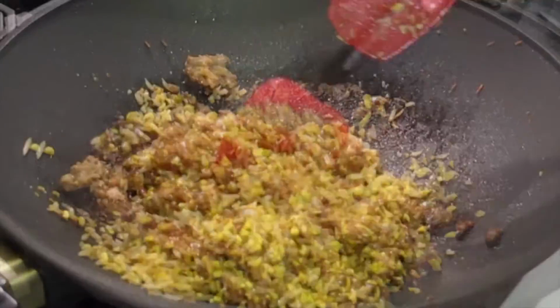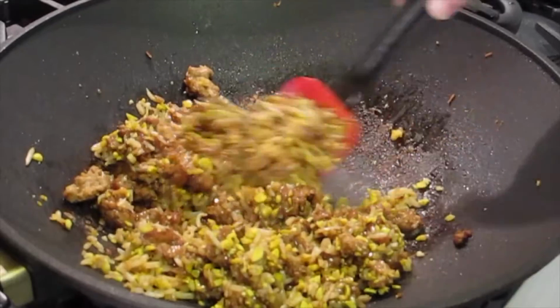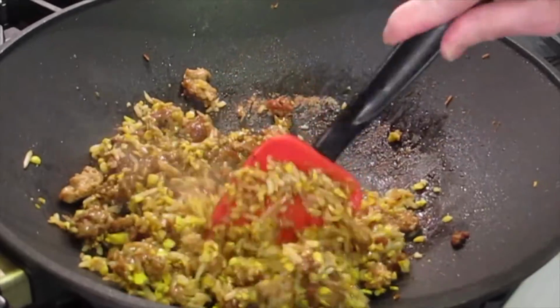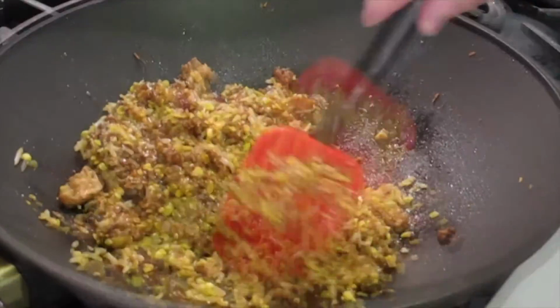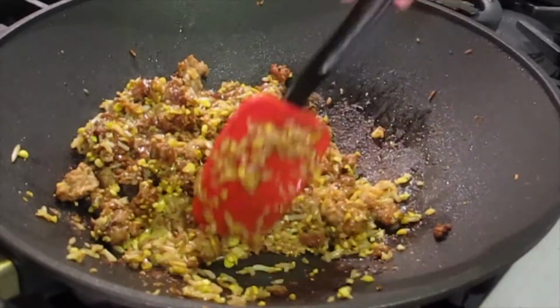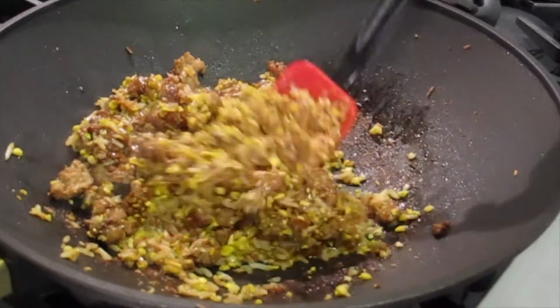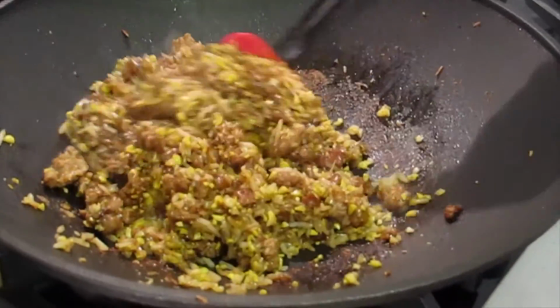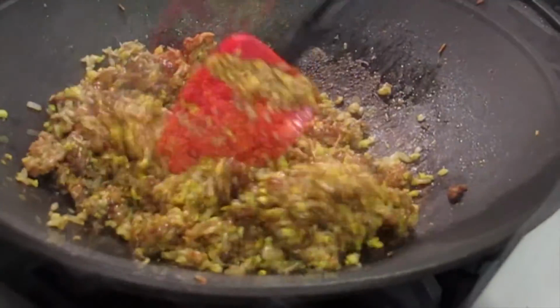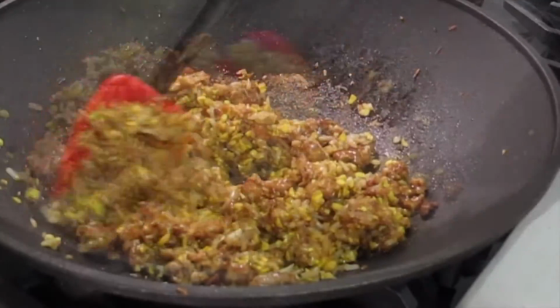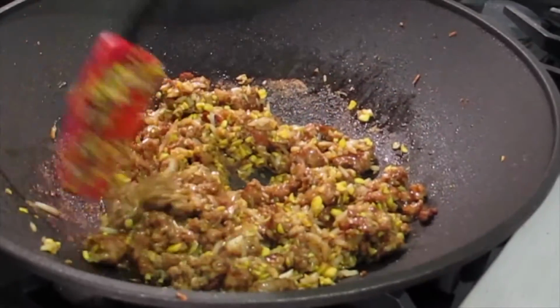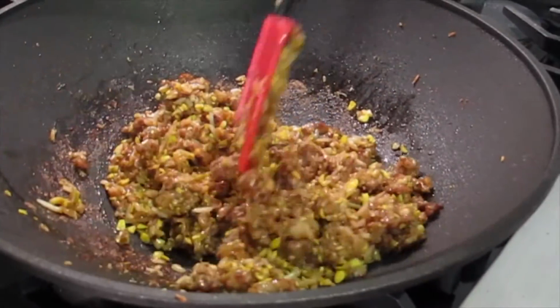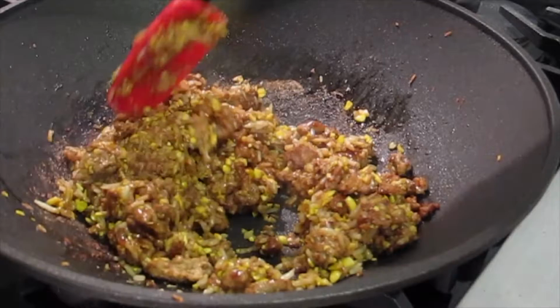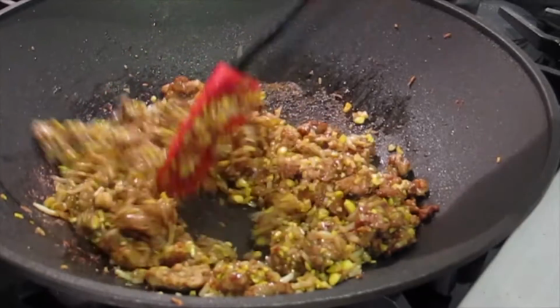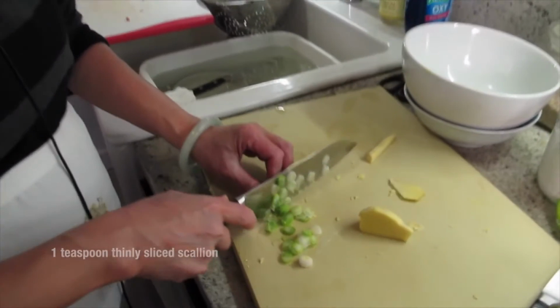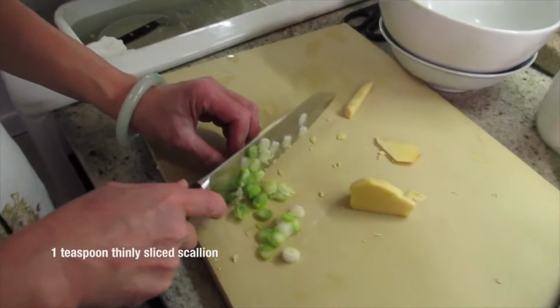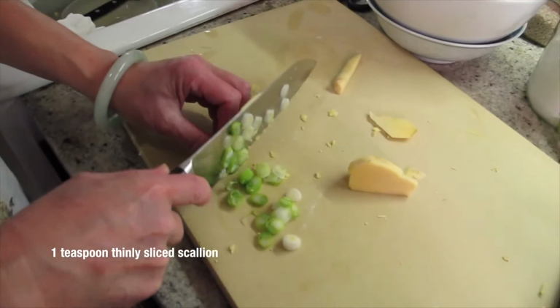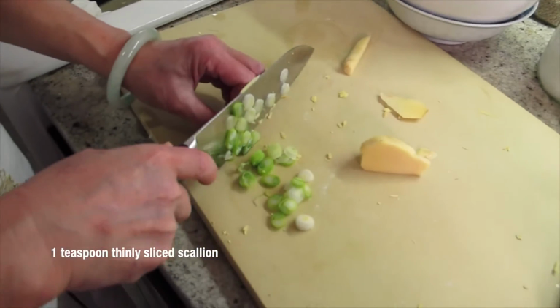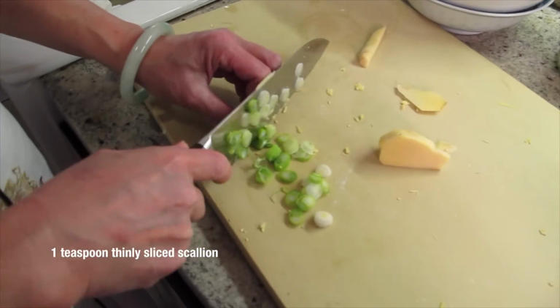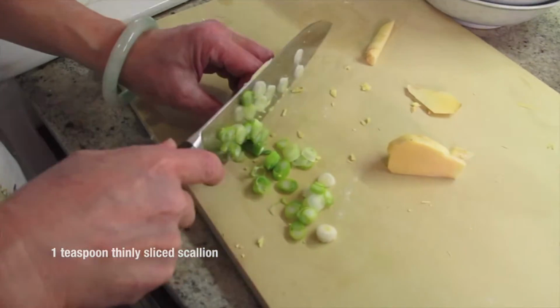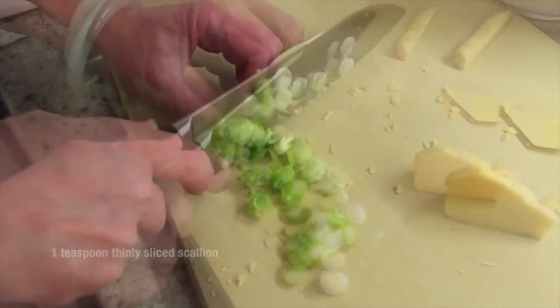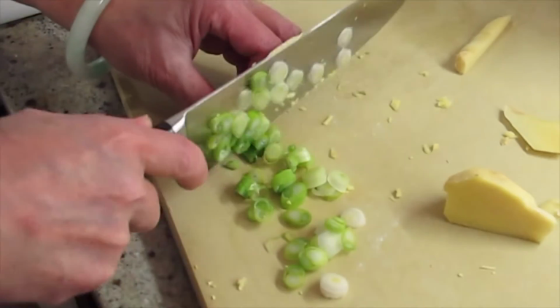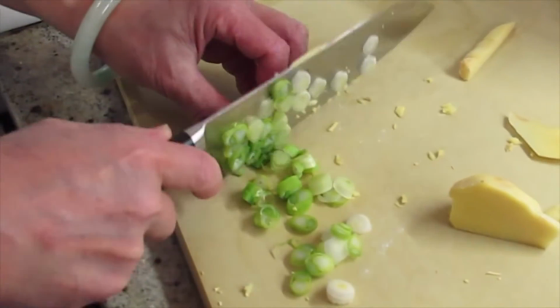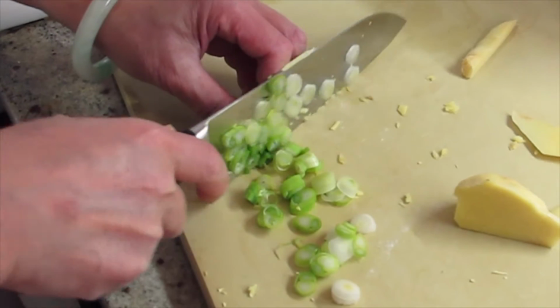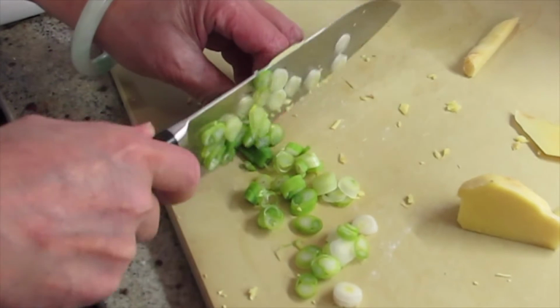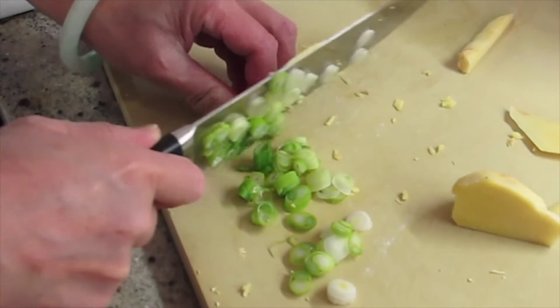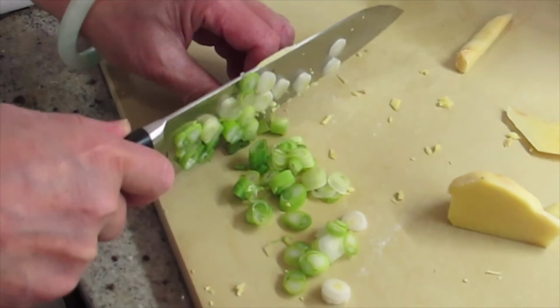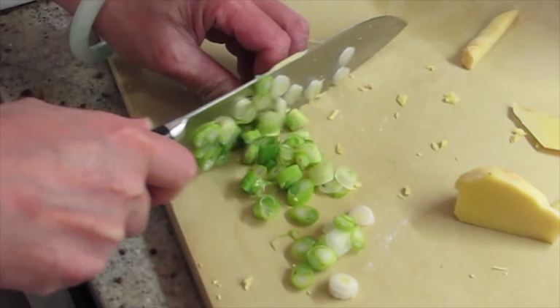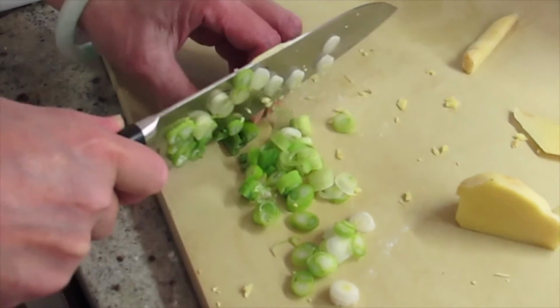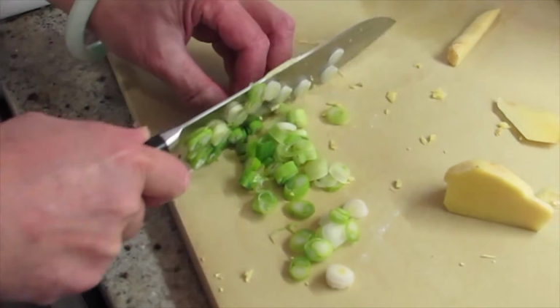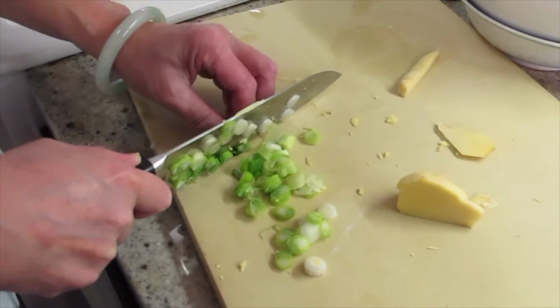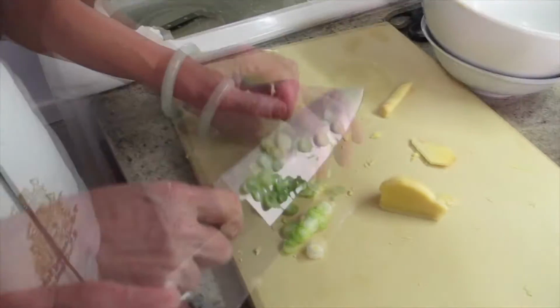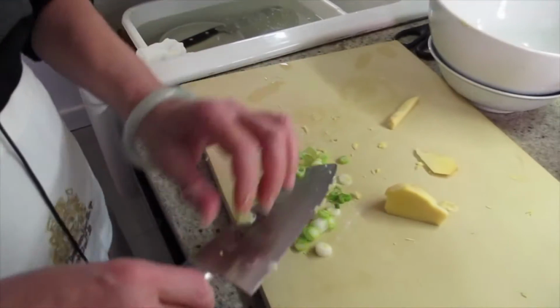I'm going to turn it off. I'm going to top it with some celery, sliced as thin as you can. That's the color choice that you like? Yes. It's all about the look — the presentation.